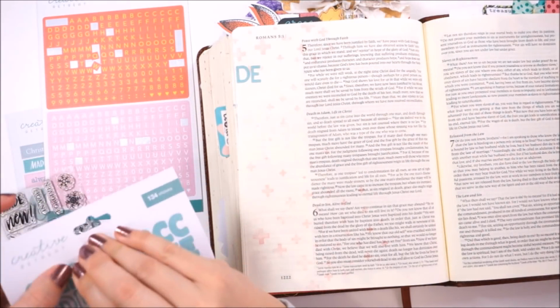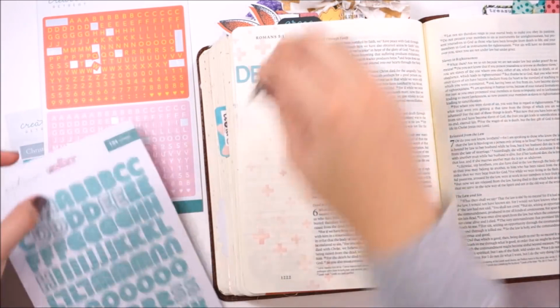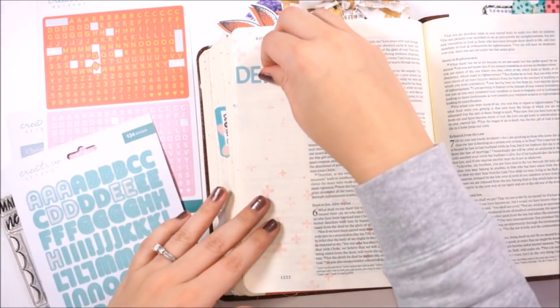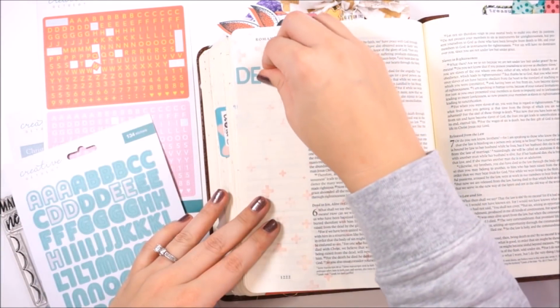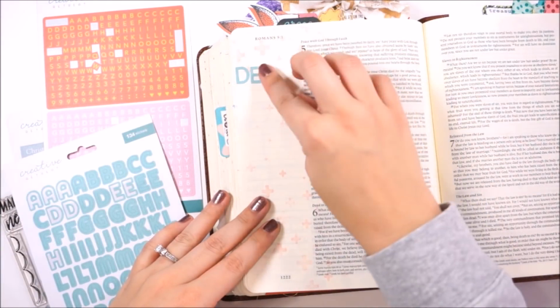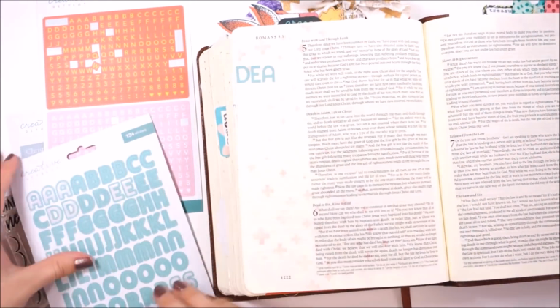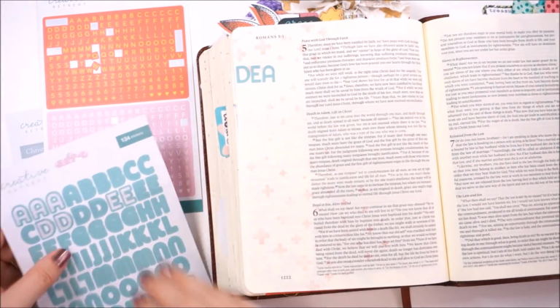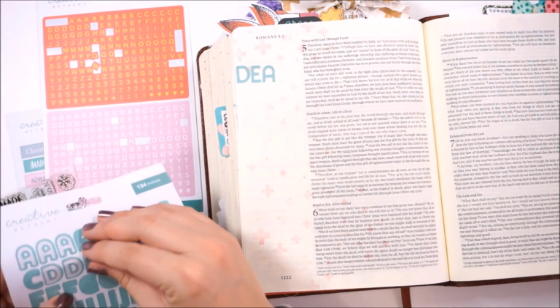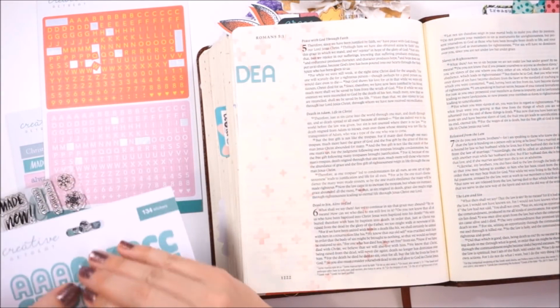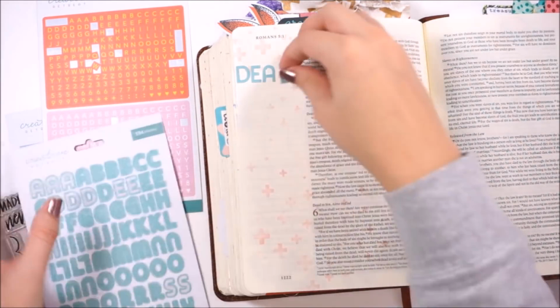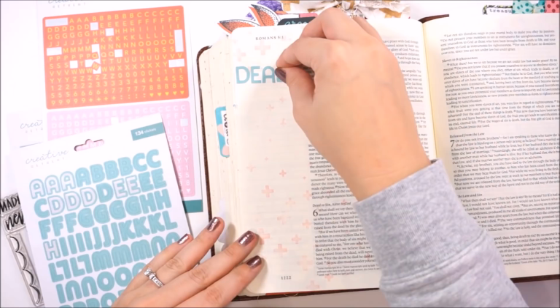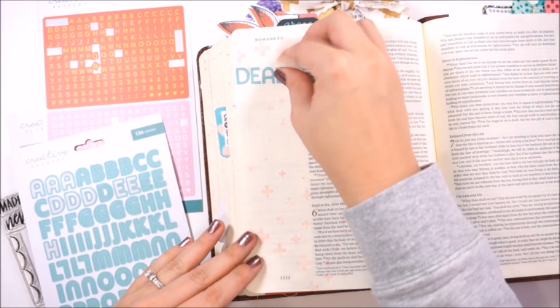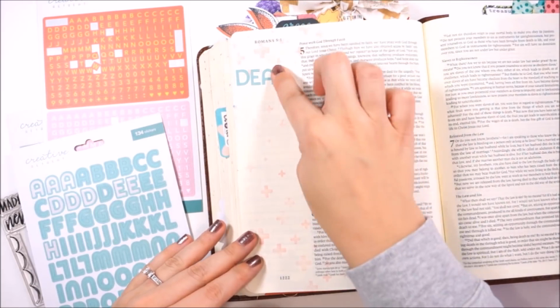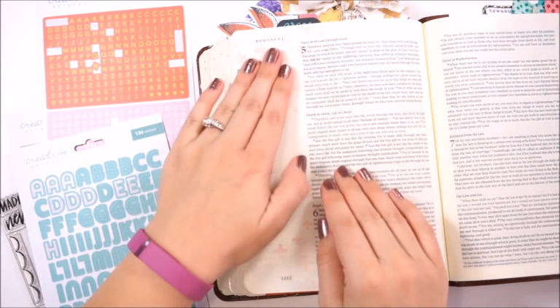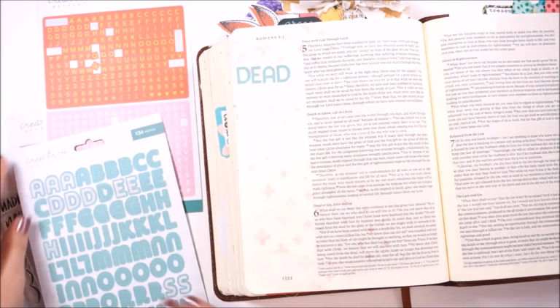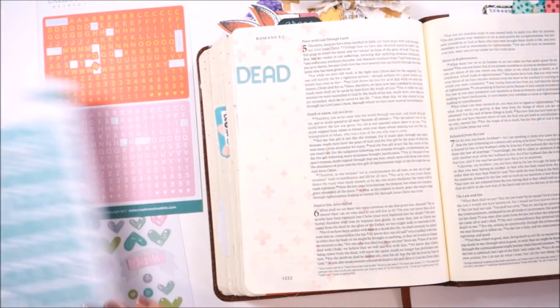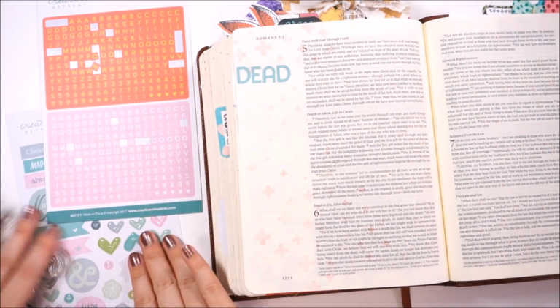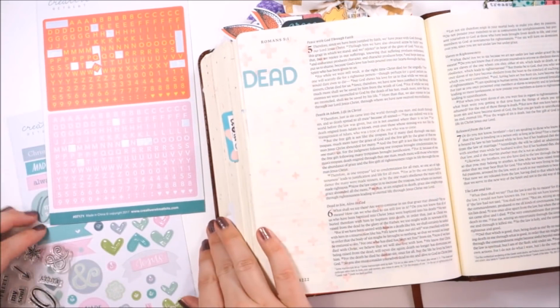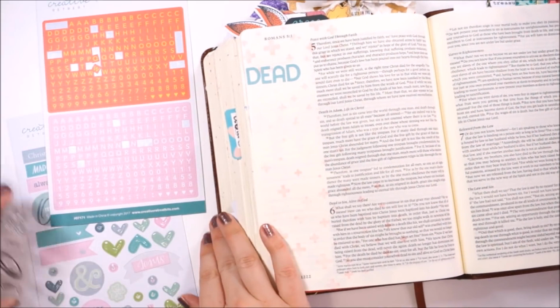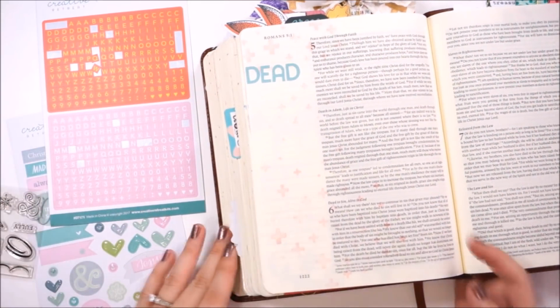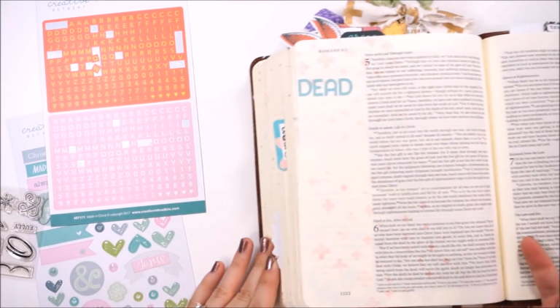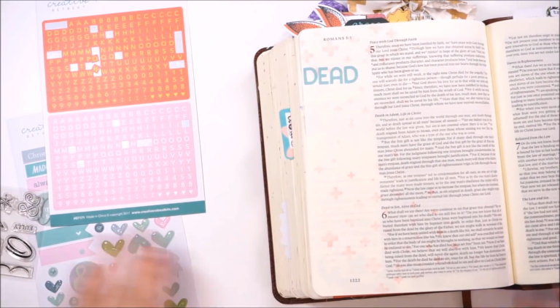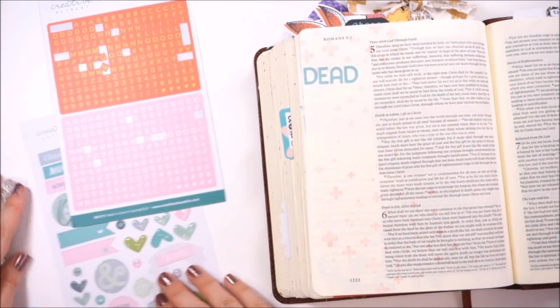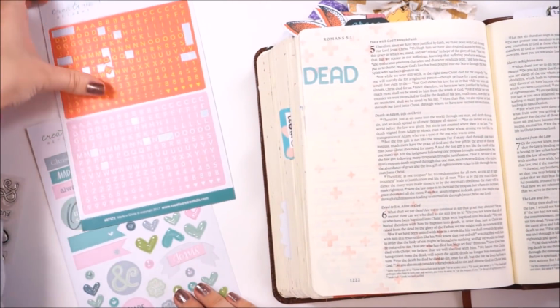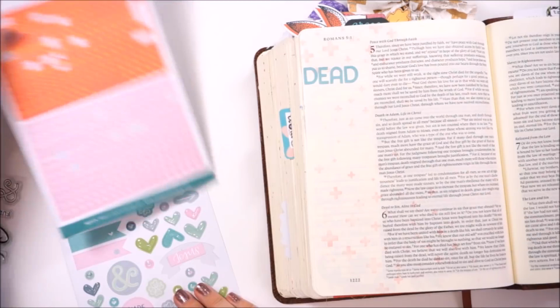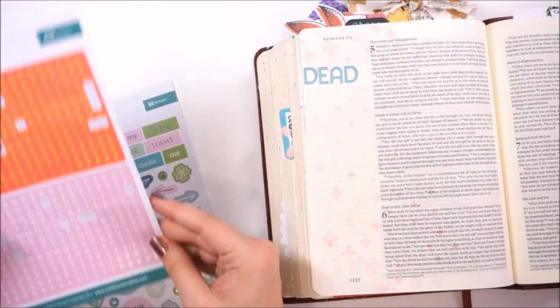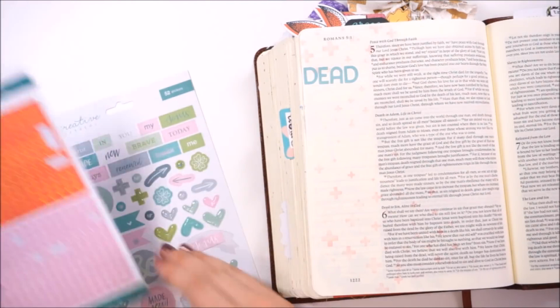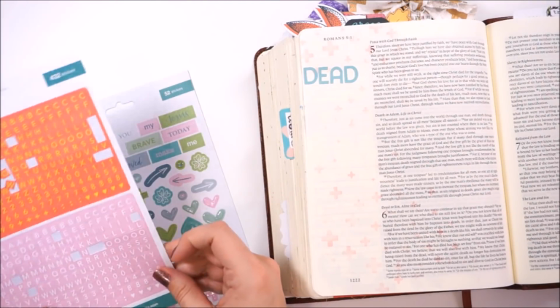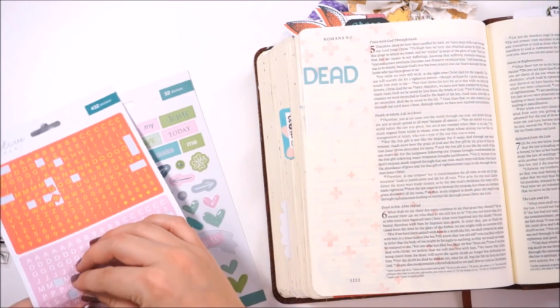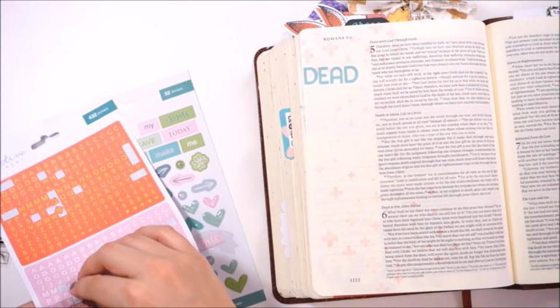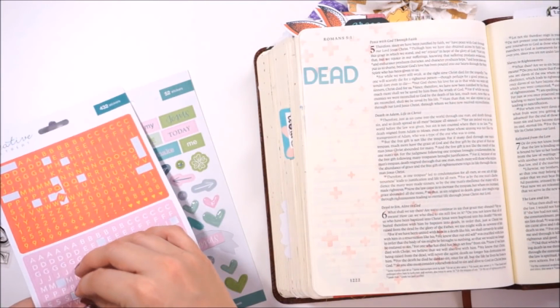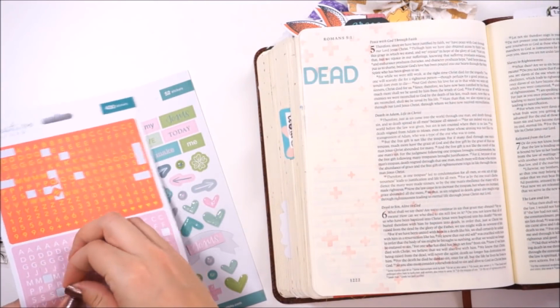So I went ahead and added those little crosses. Now I'm going to go in and just stick a whole bunch of stickers down and create my title. And while I'm doing that, I'll read those verses in Romans chapter 6.